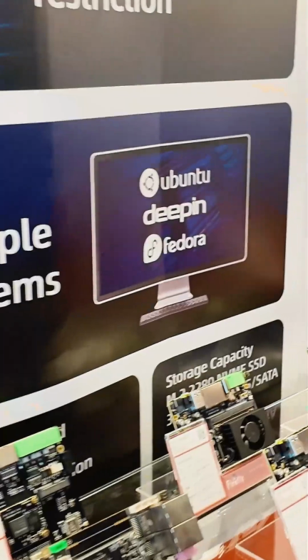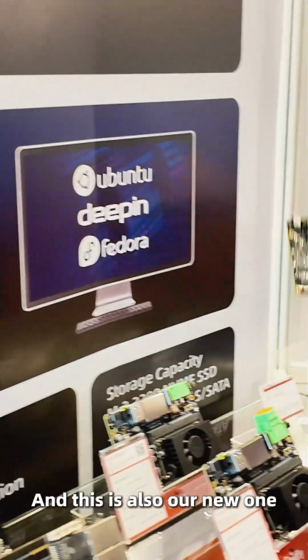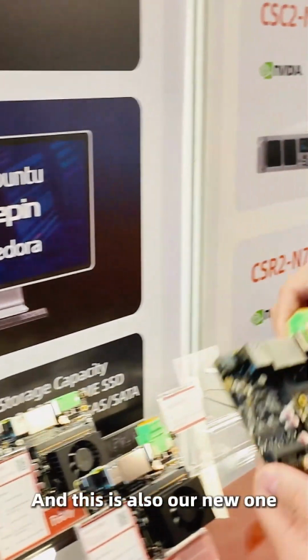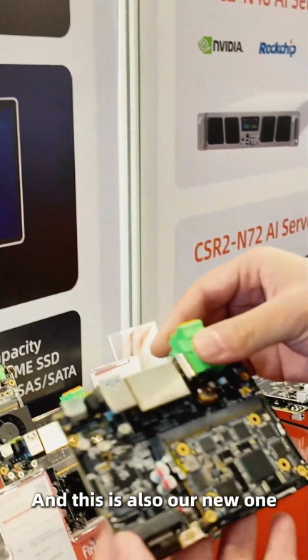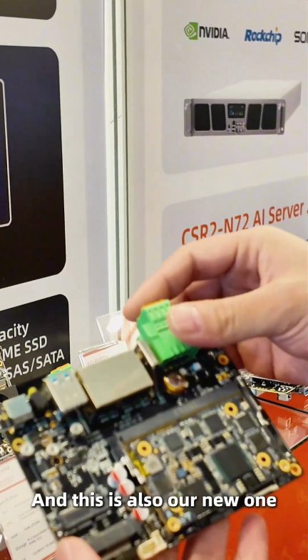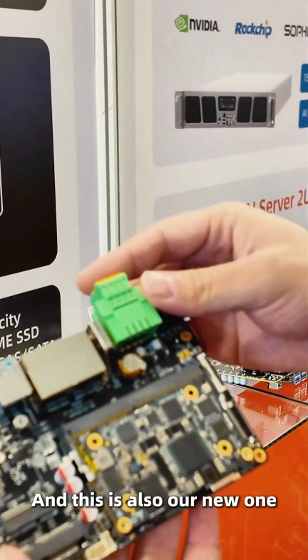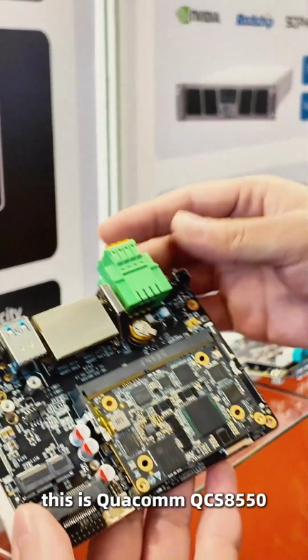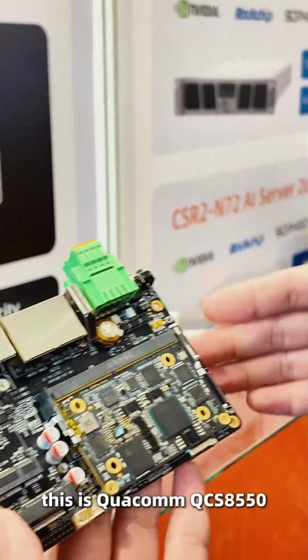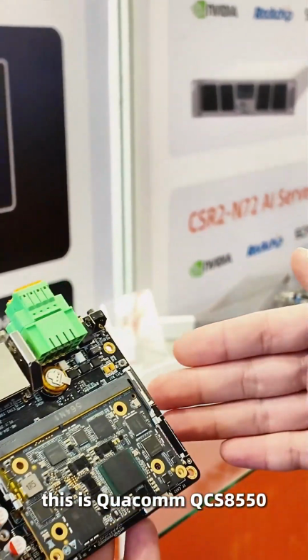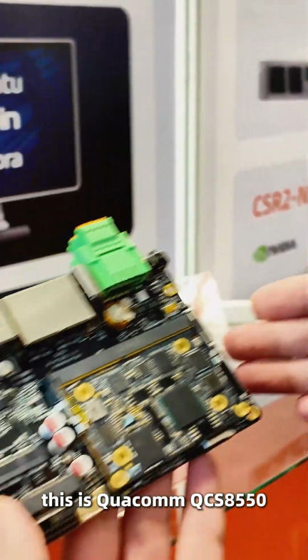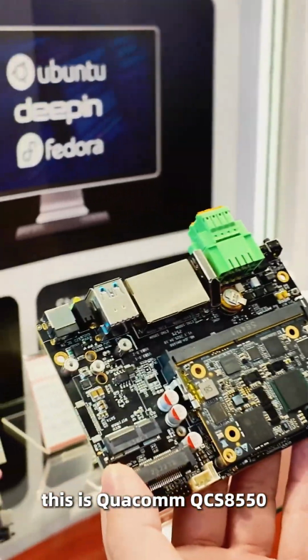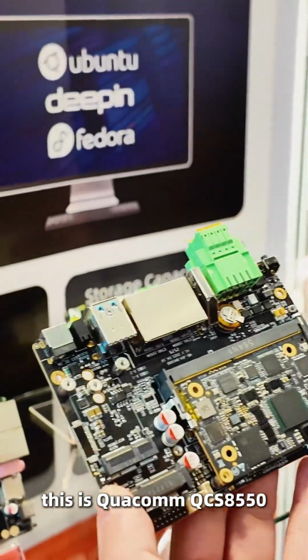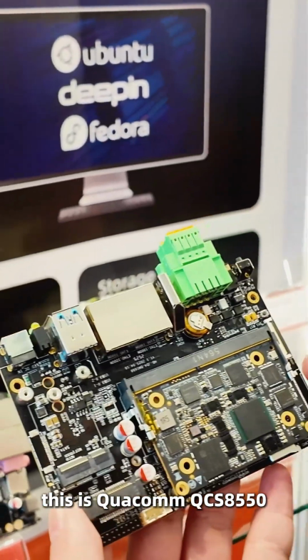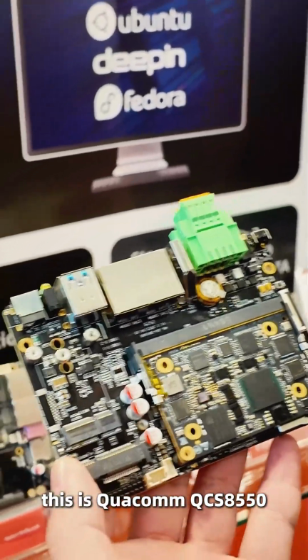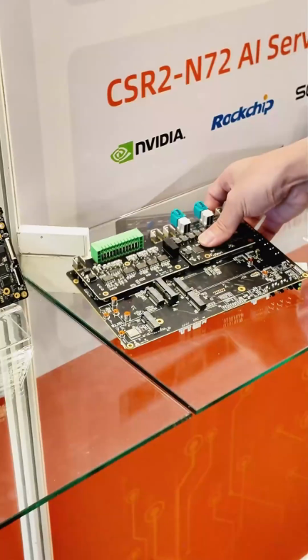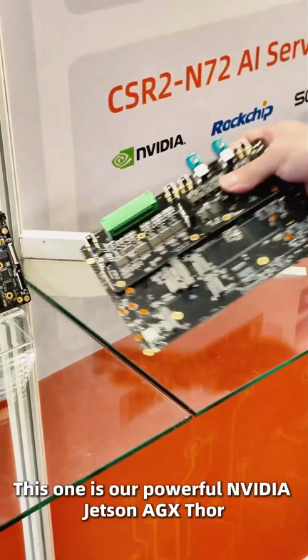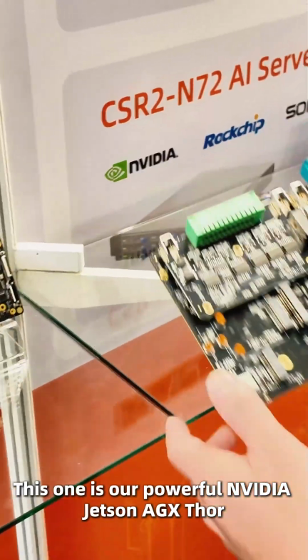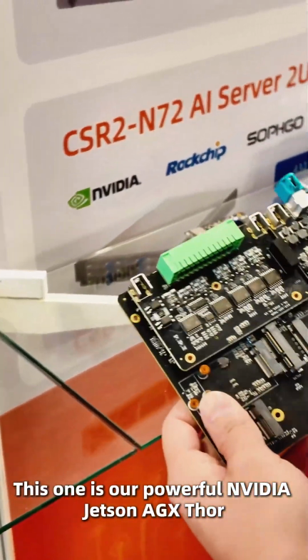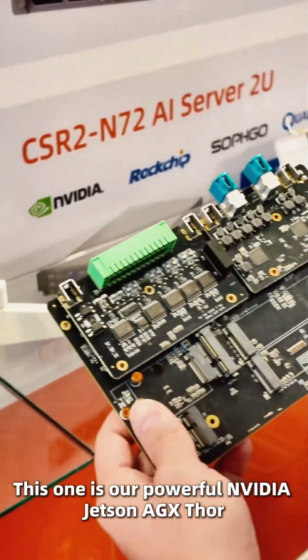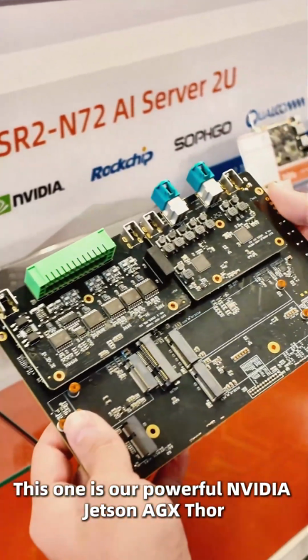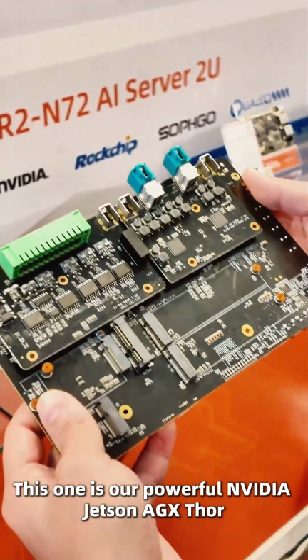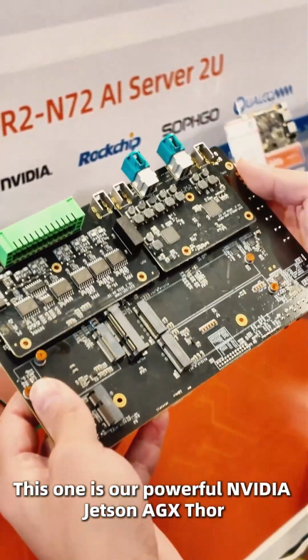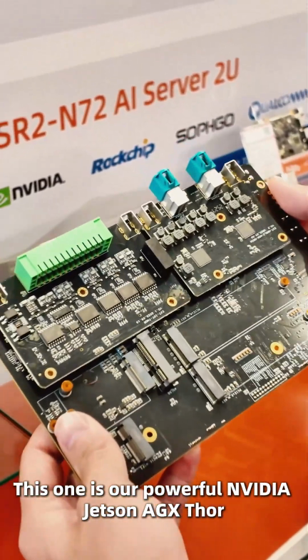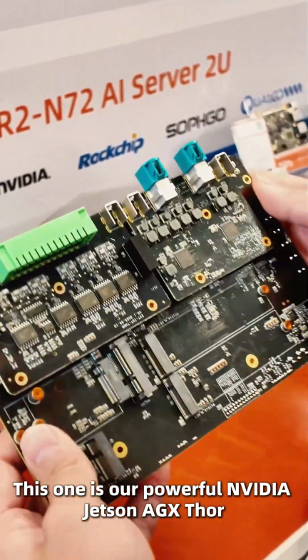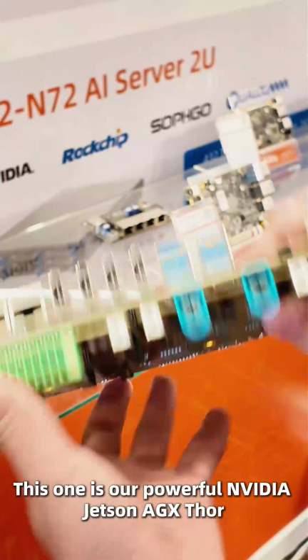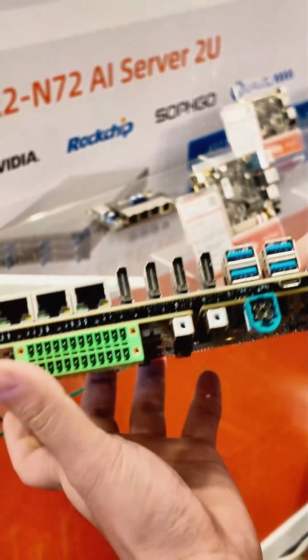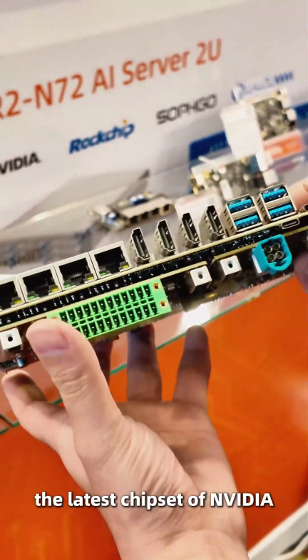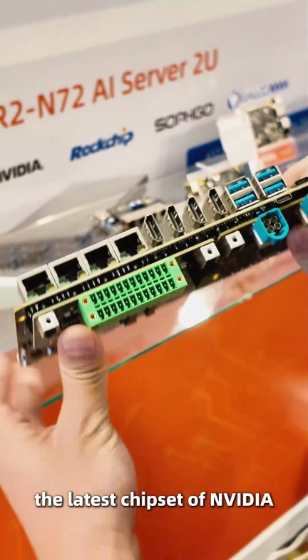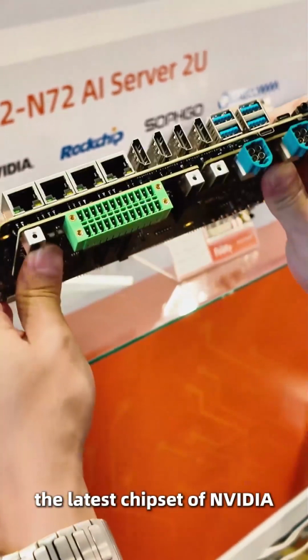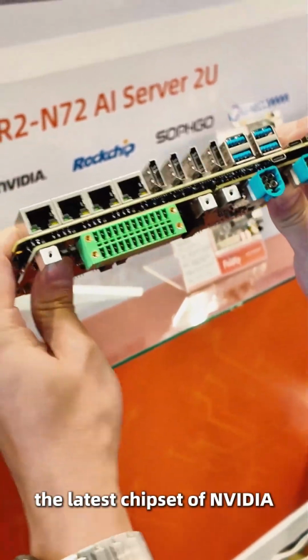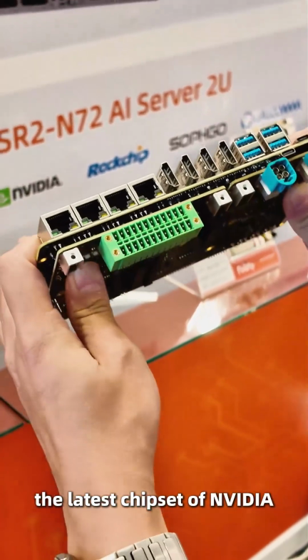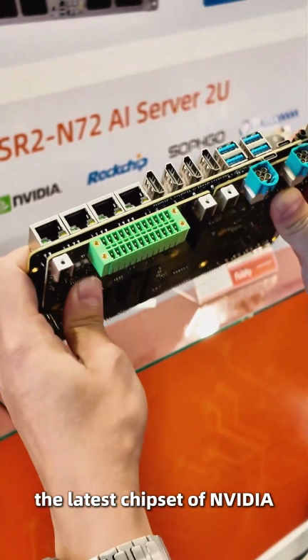And this is also our new one — this is a Qualcomm QCS-A550. This one is our powerful Nvidia Jetson AGX Thor, the latest chipset from Nvidia.